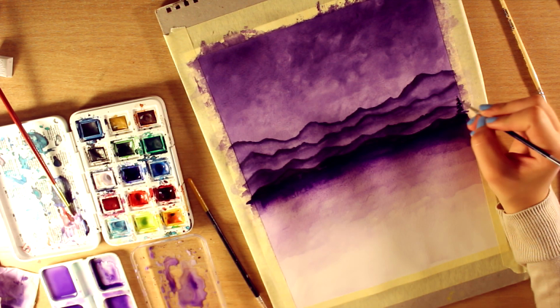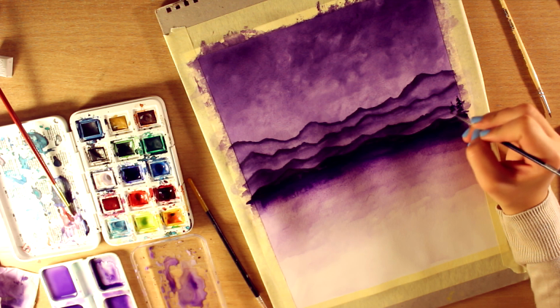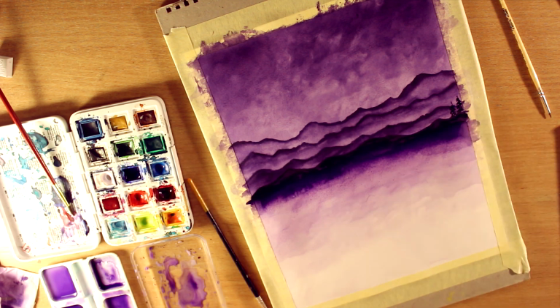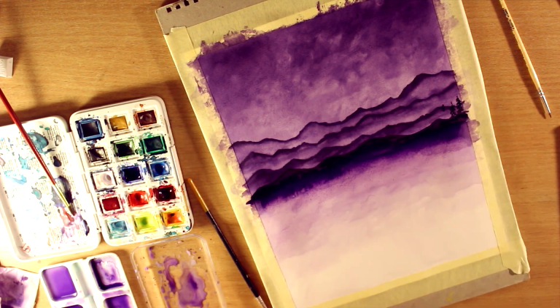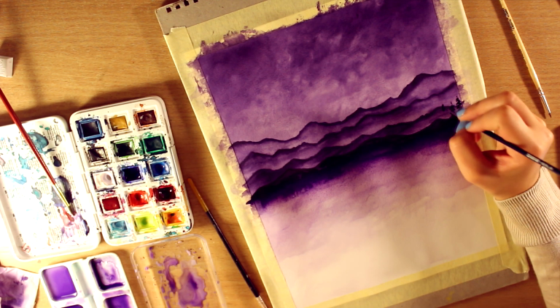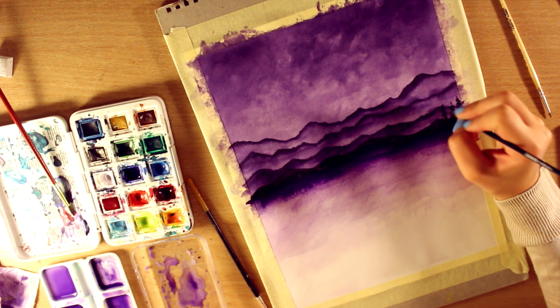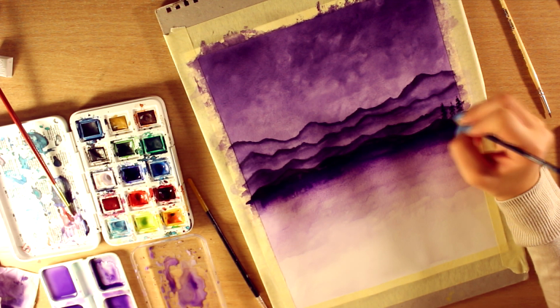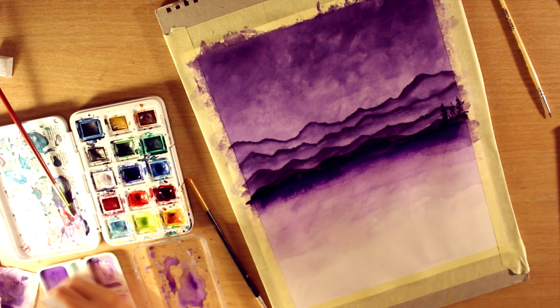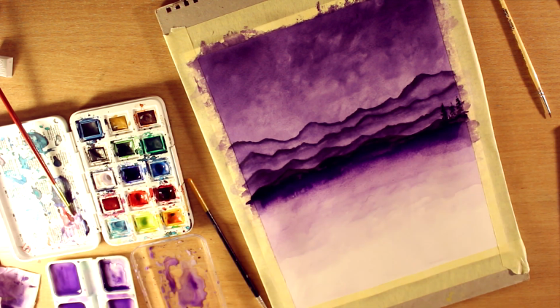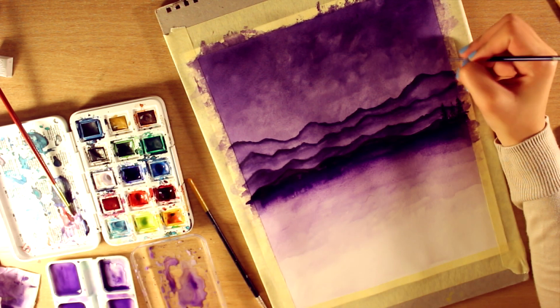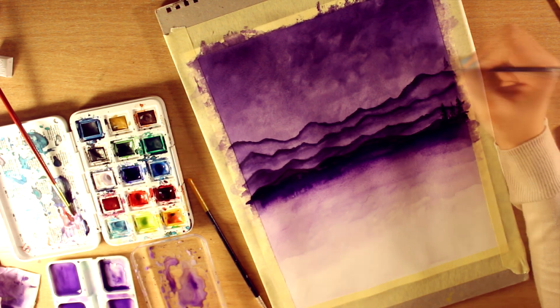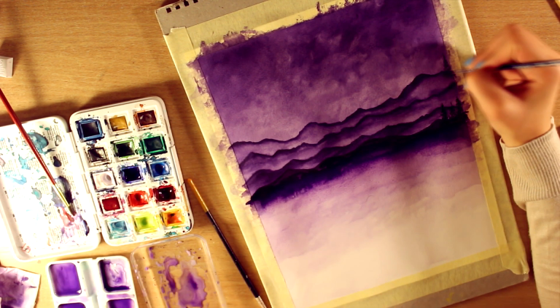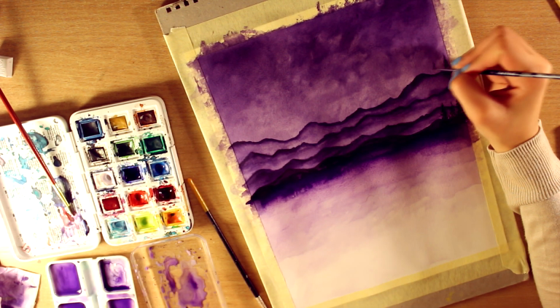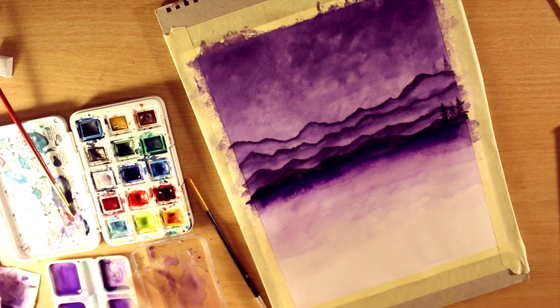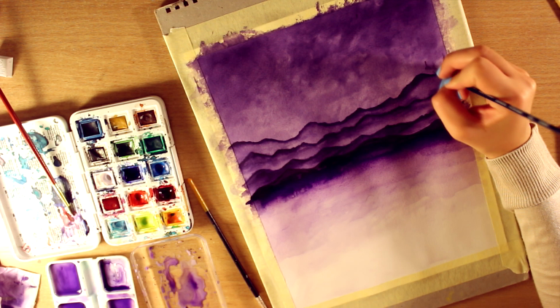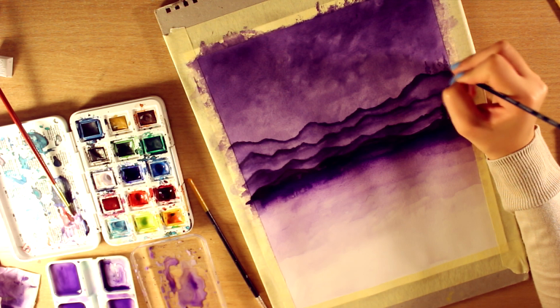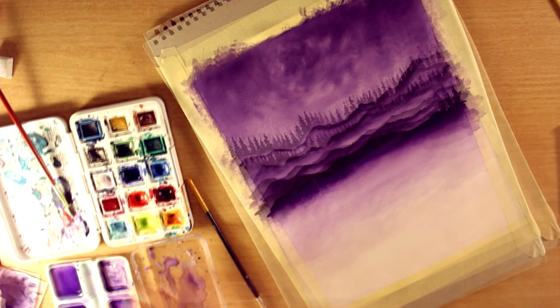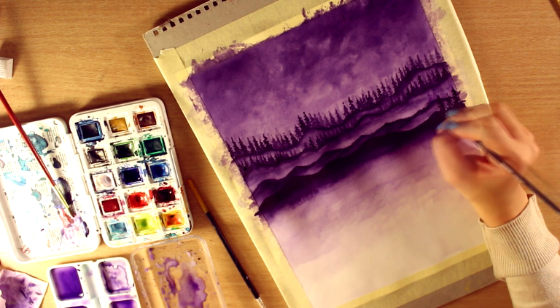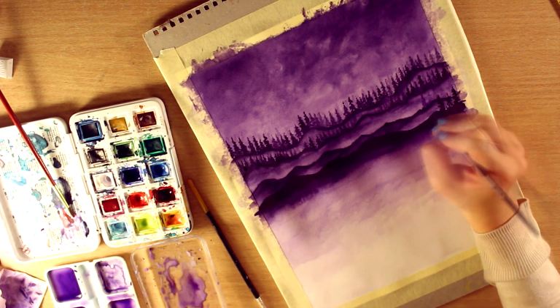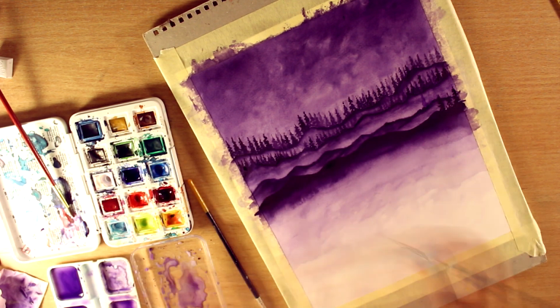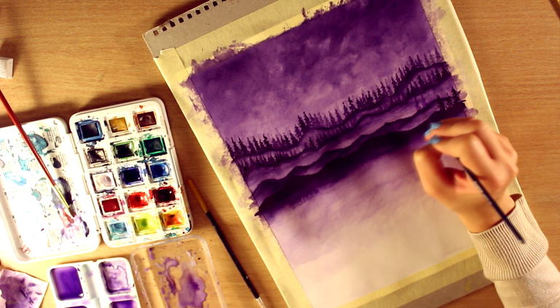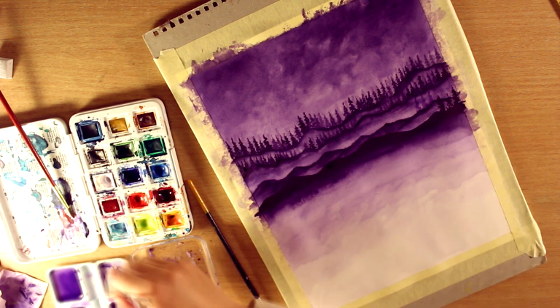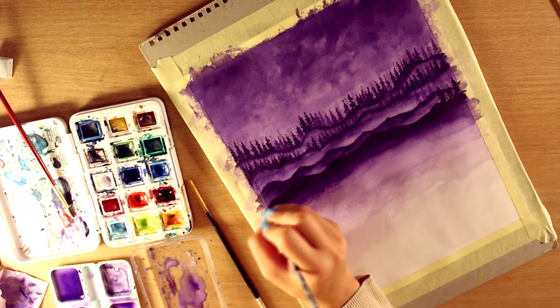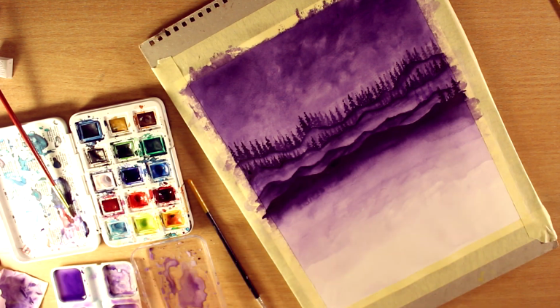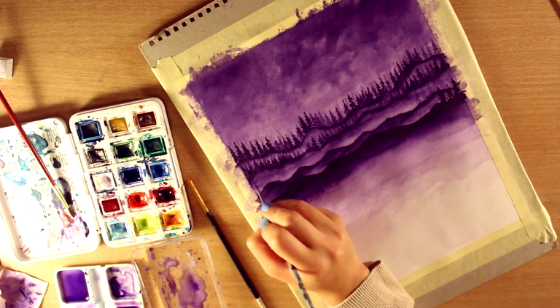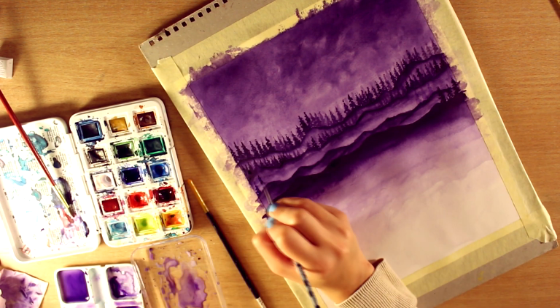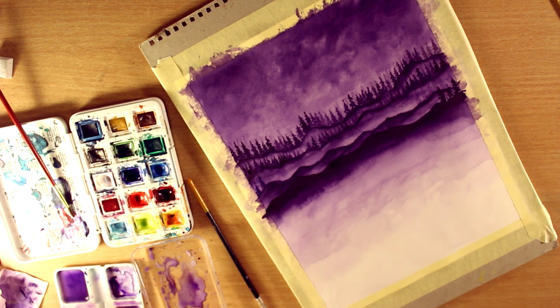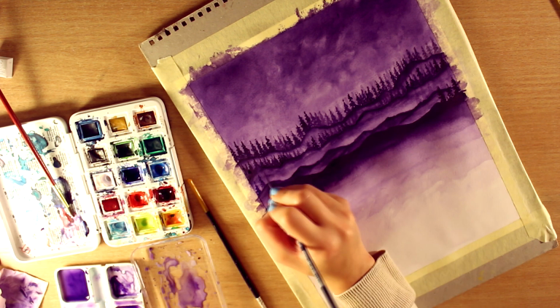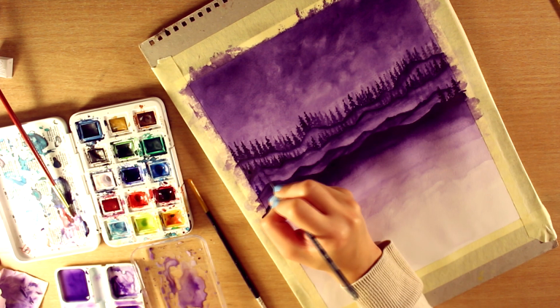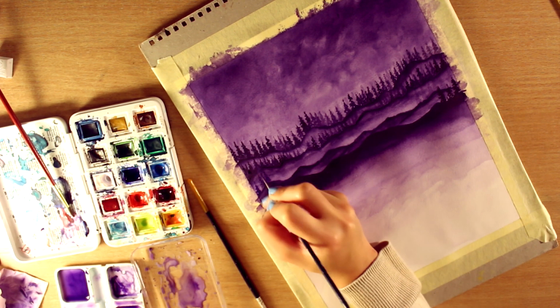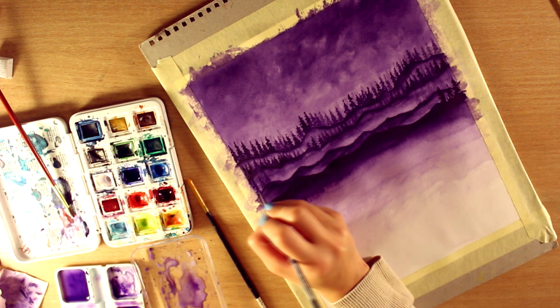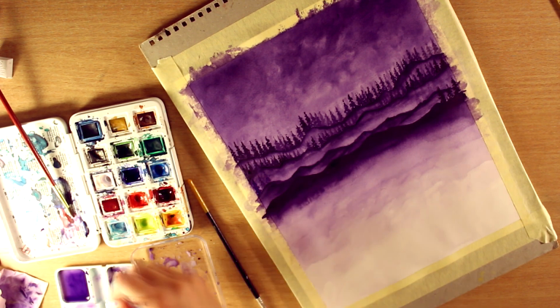Since this is just sort of a comfort zone painting, I didn't sit down and plan what I wanted to paint. I just went with whatever I felt like painting in that moment.